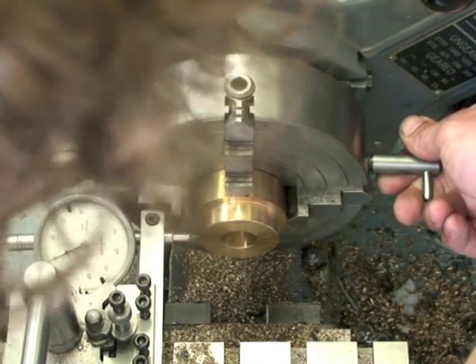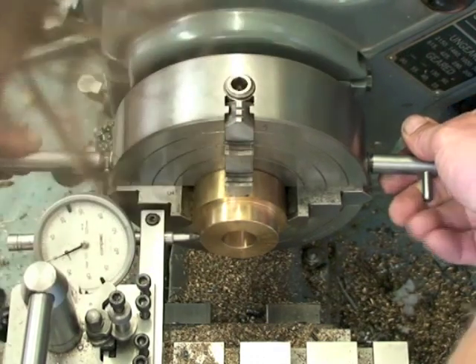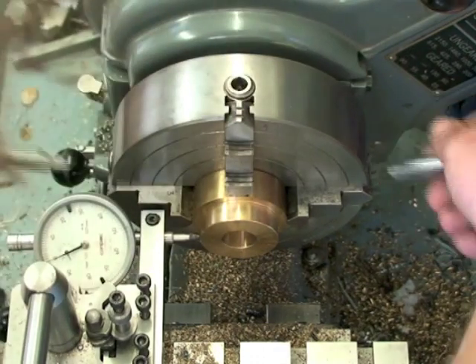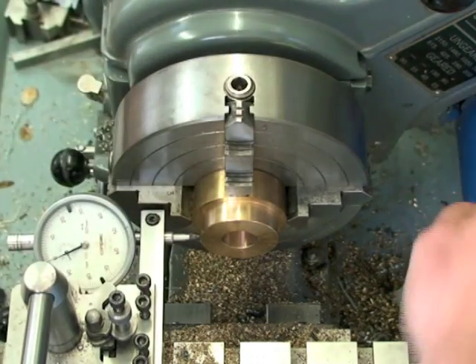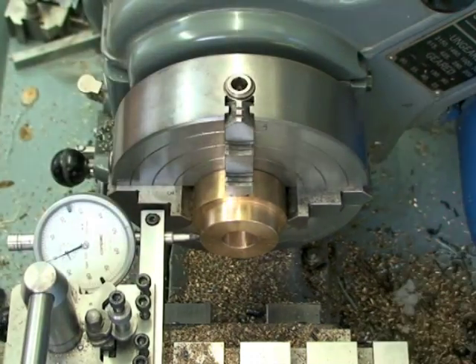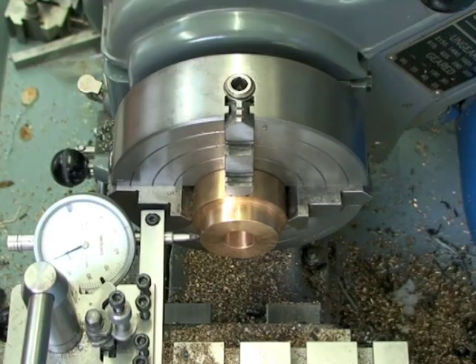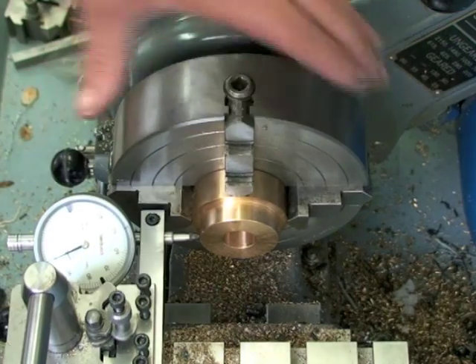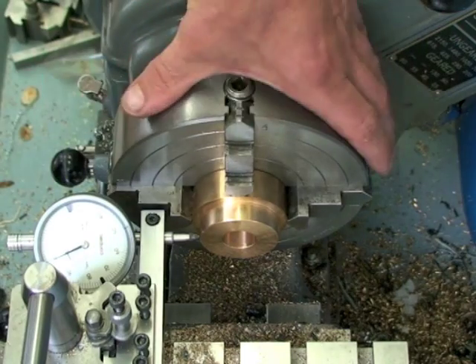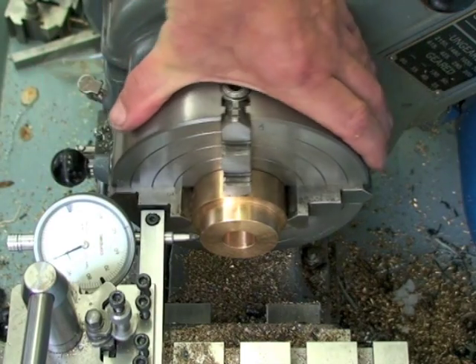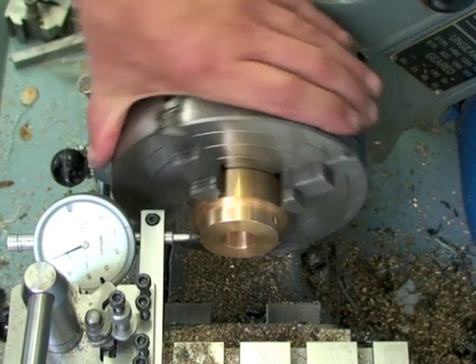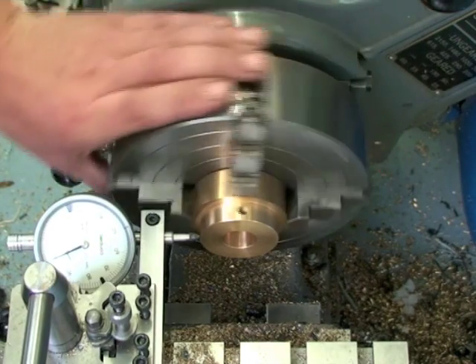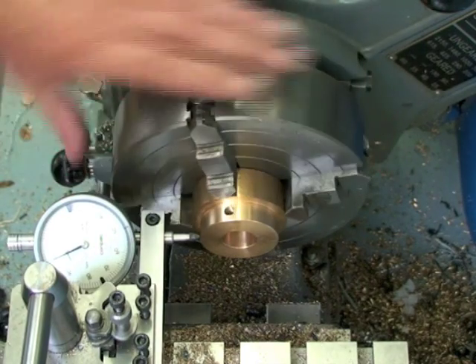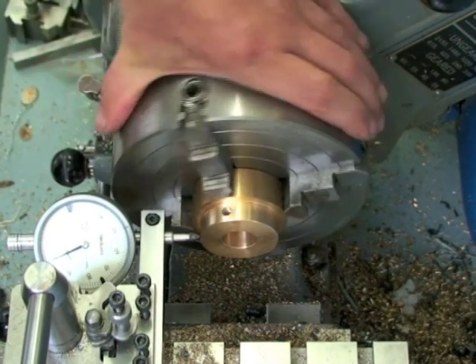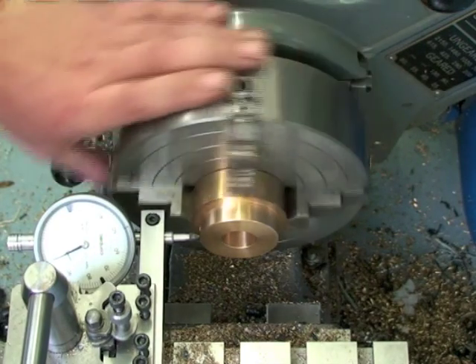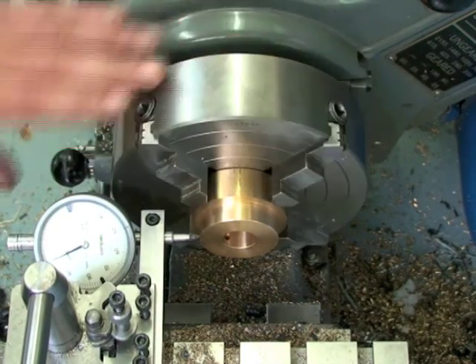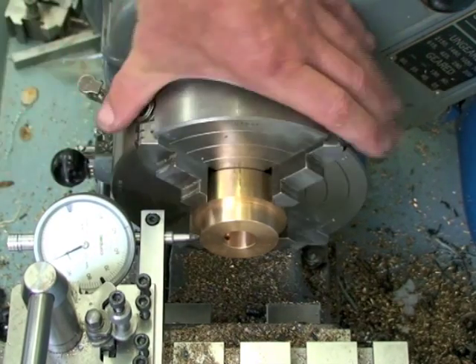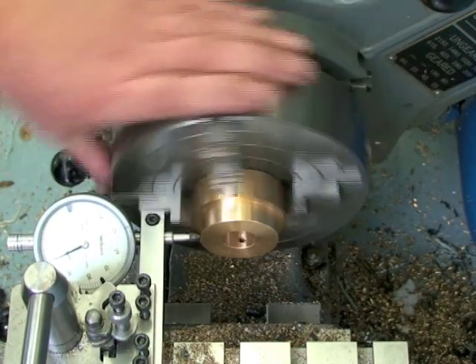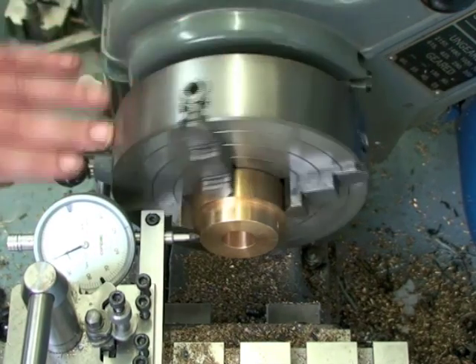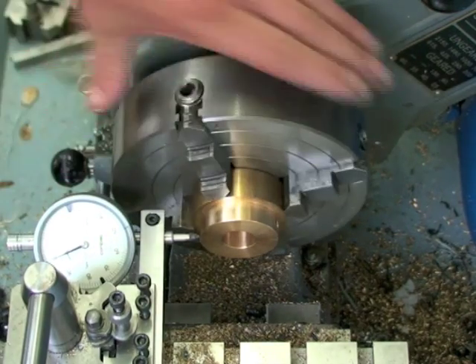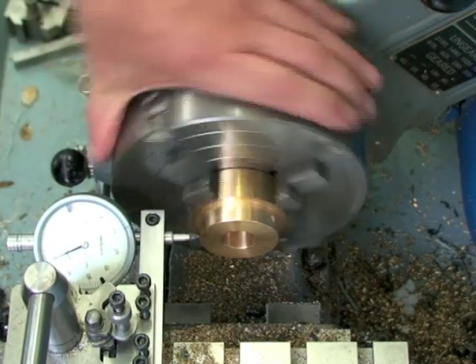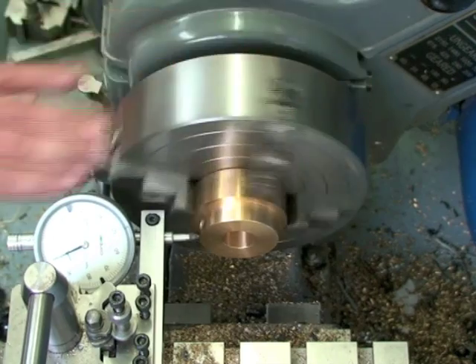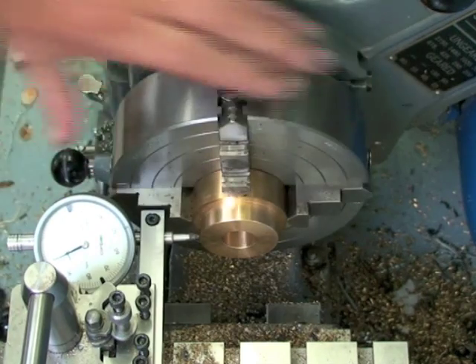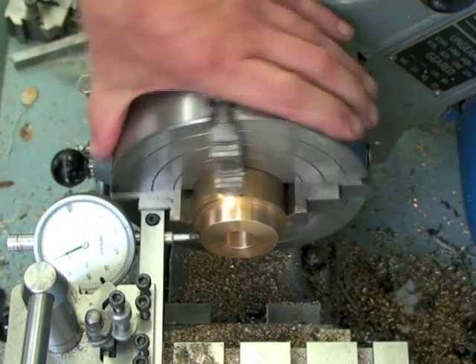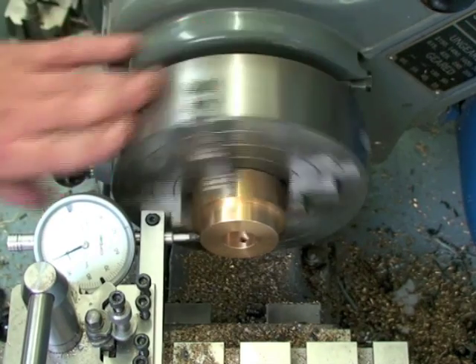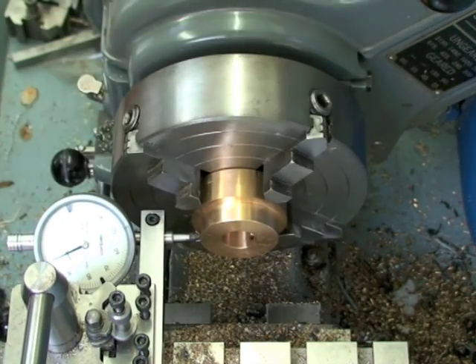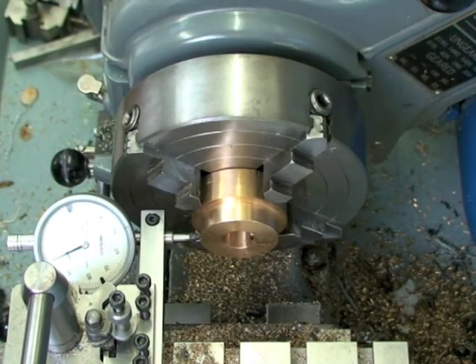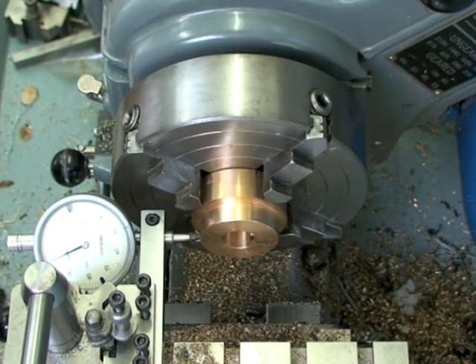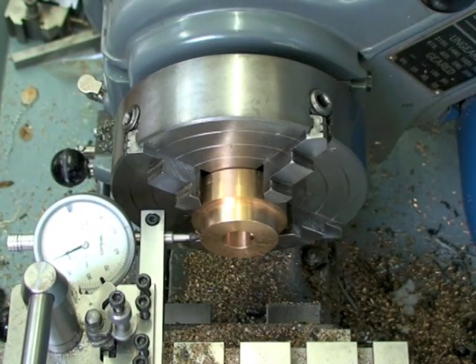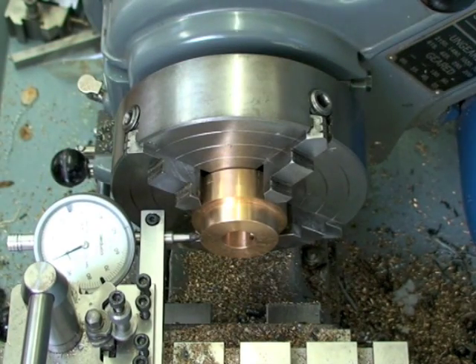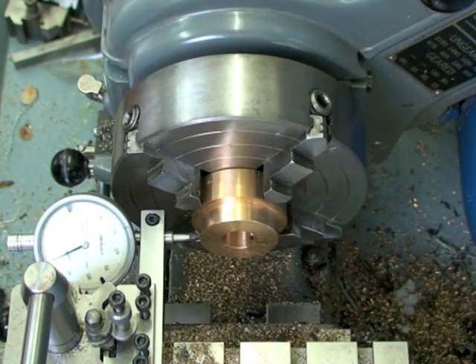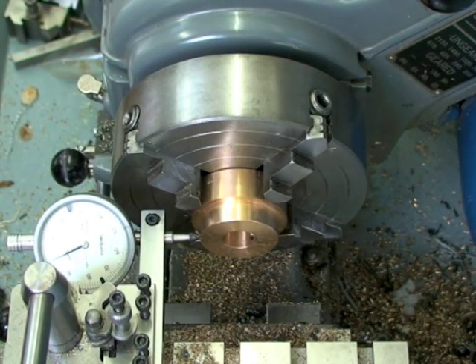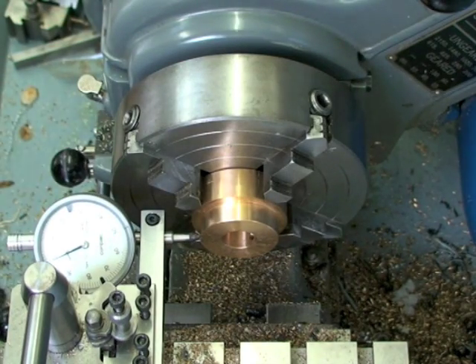On this first run we should be within a reasonable amount of tolerance. For a first try, that's pretty good.